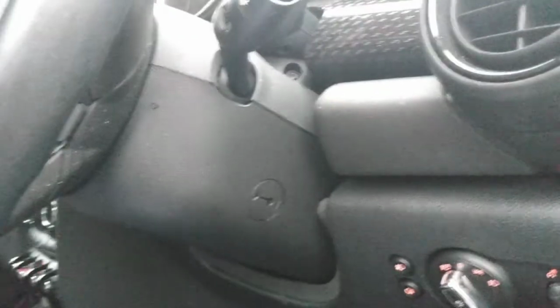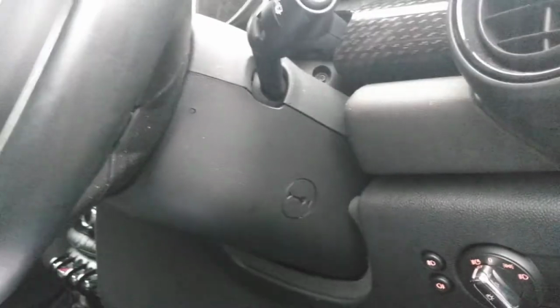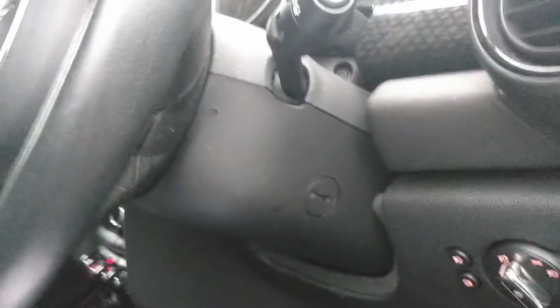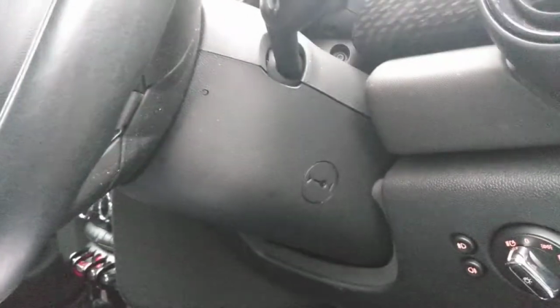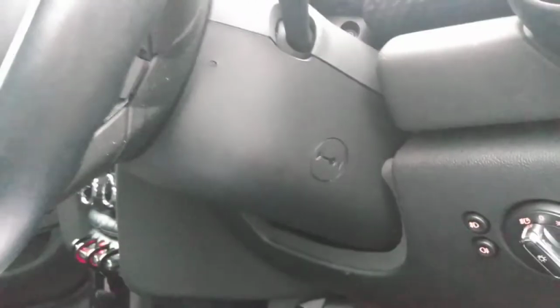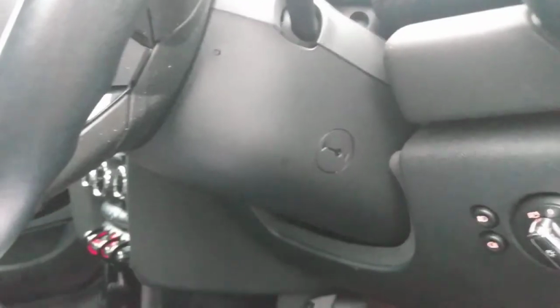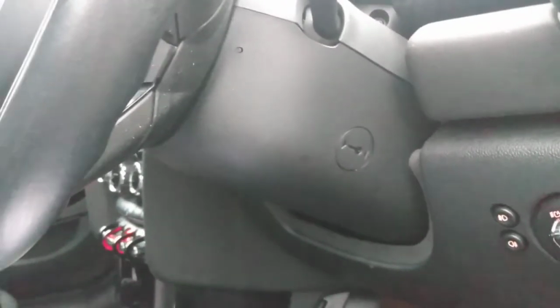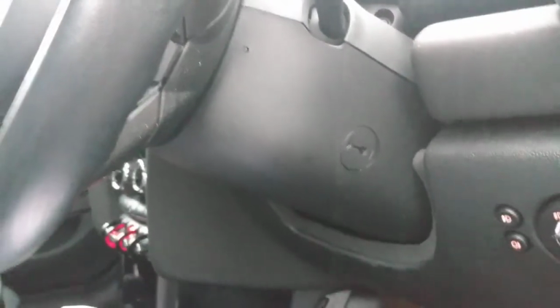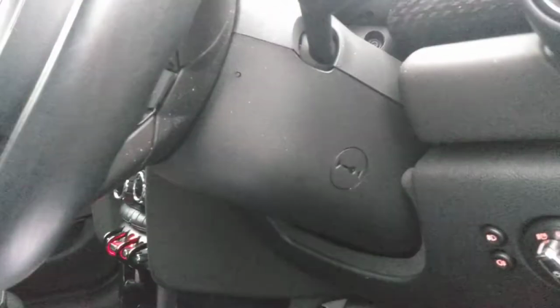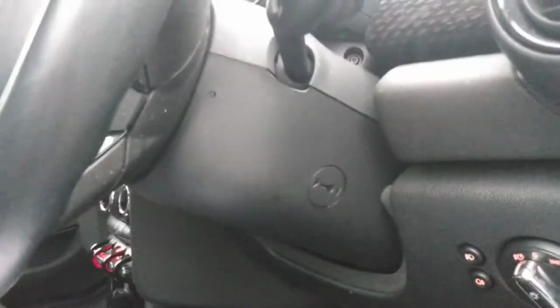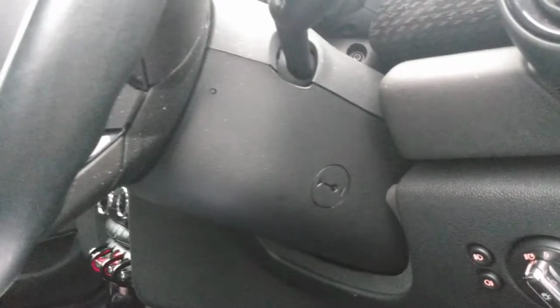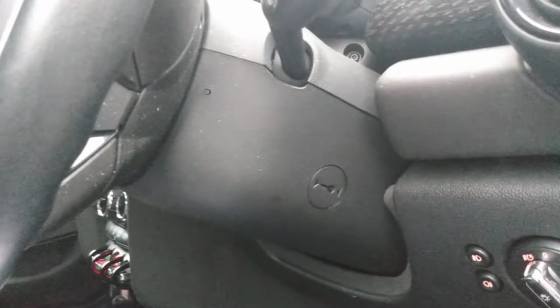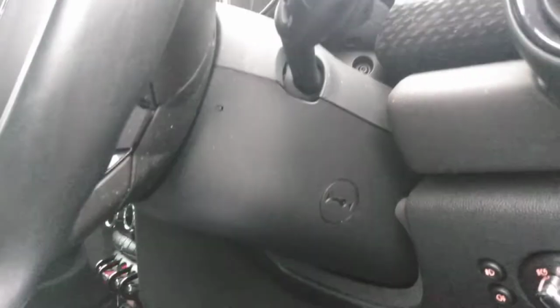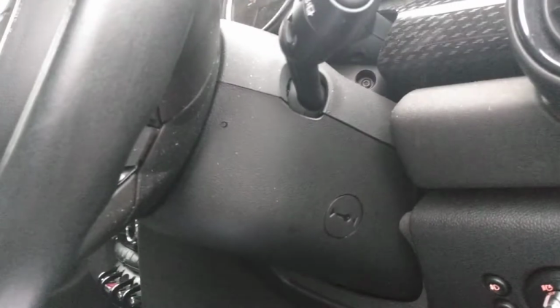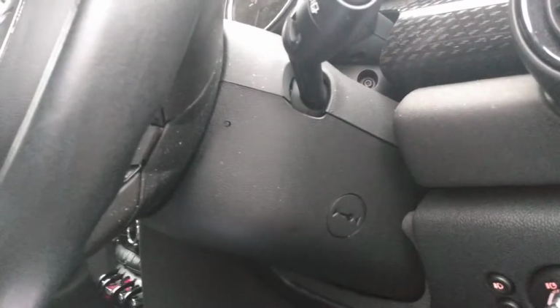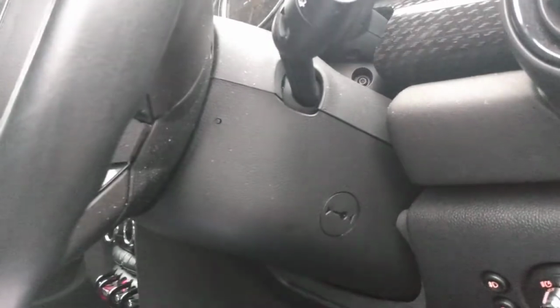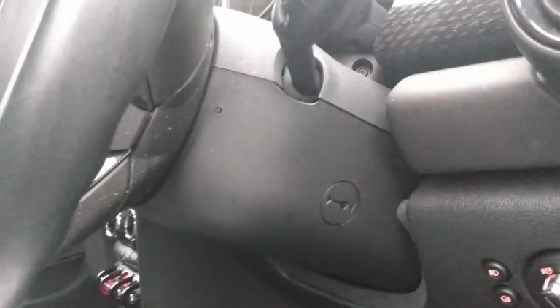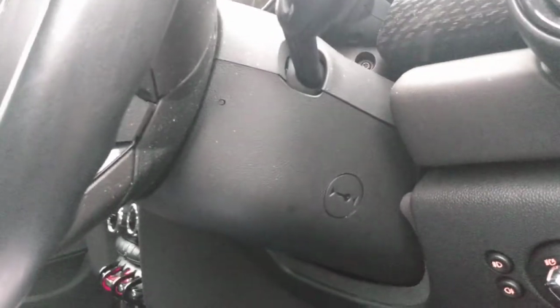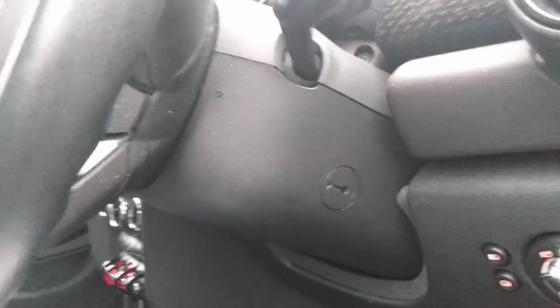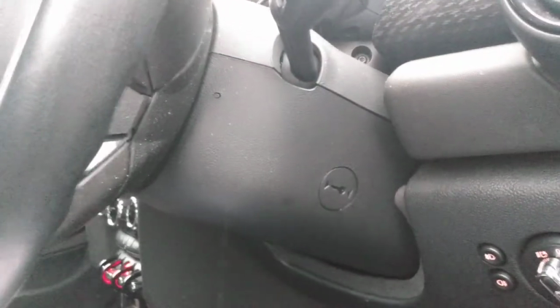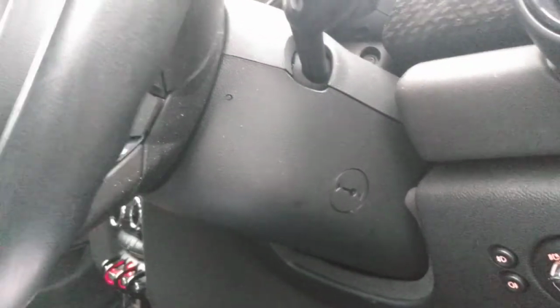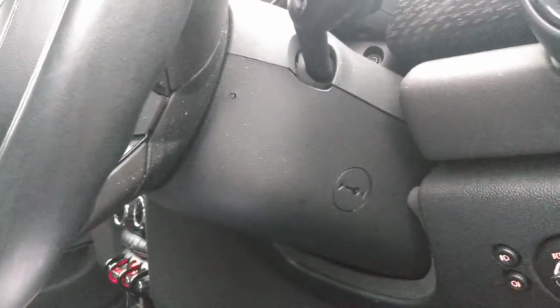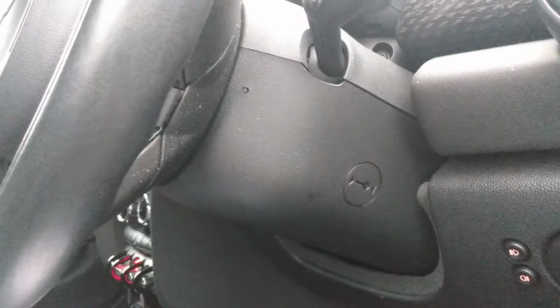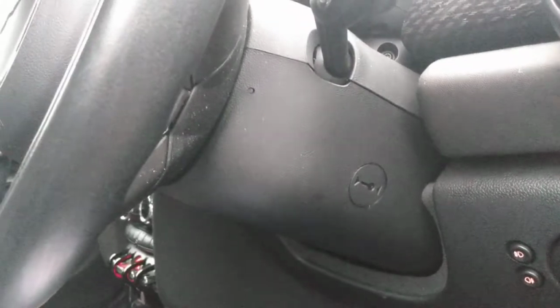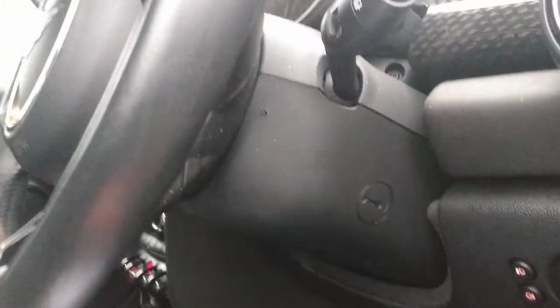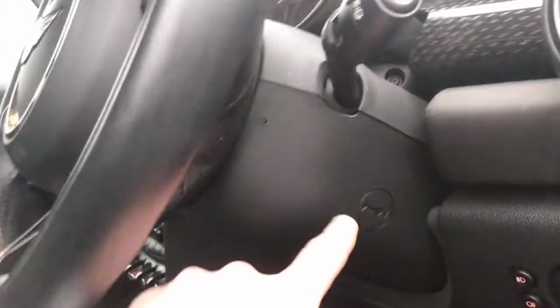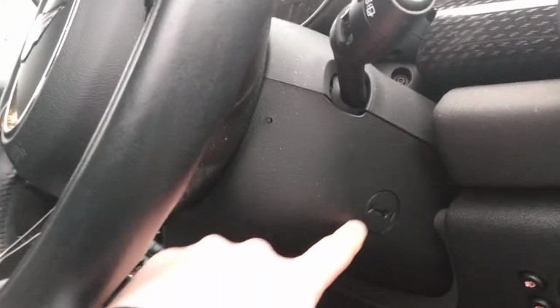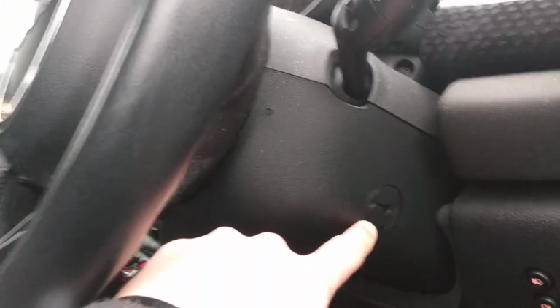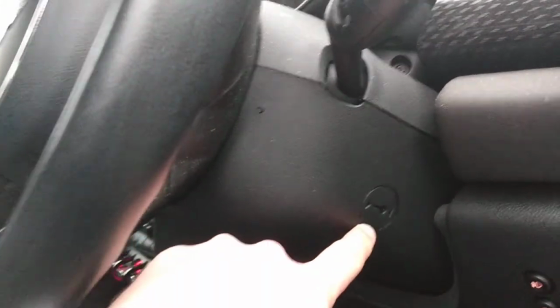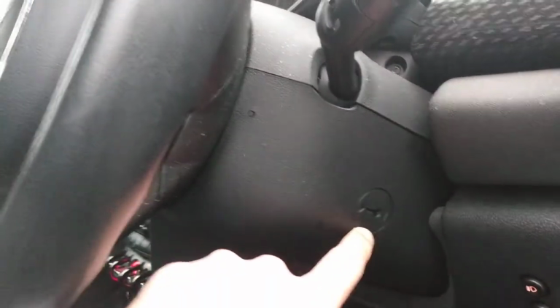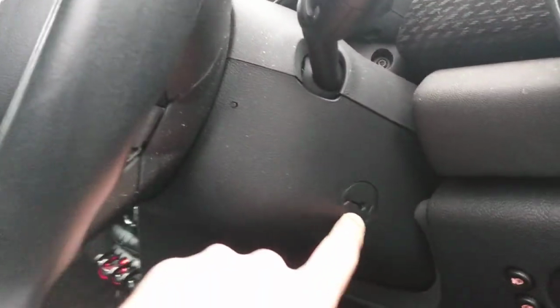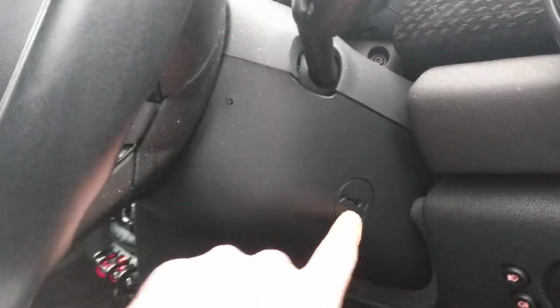If there's an issue with your key, it's got a push button start. But if there's an issue with your push start, you can access a panel here to put the key in manually.